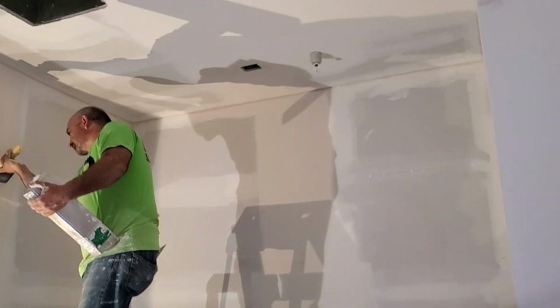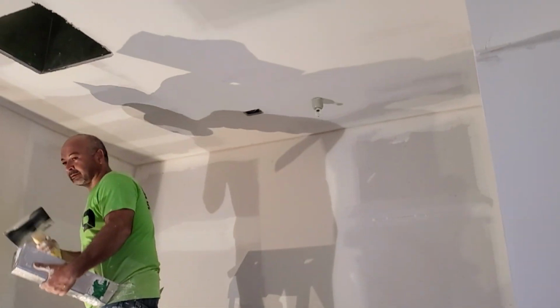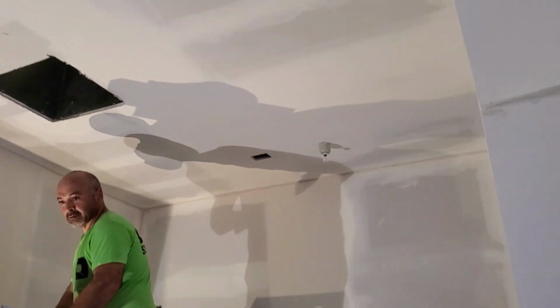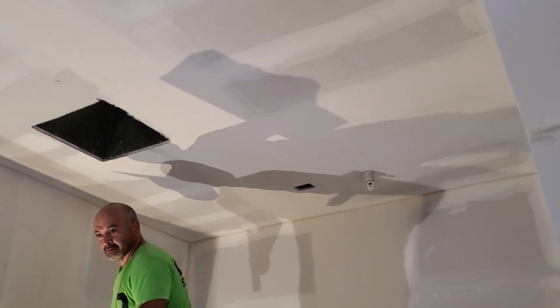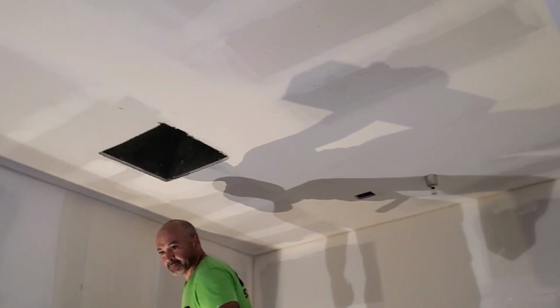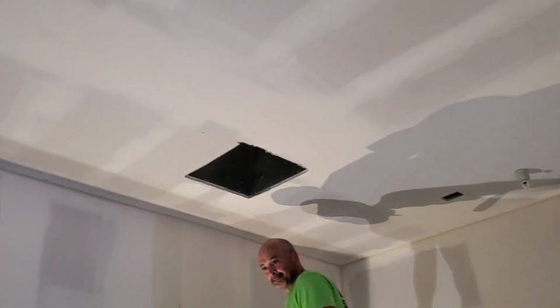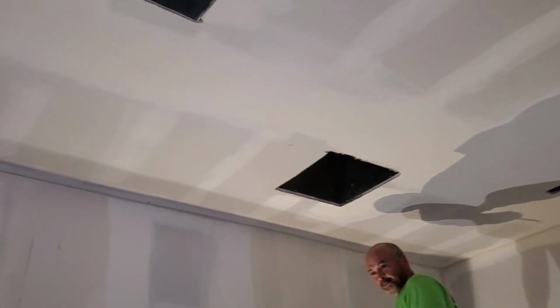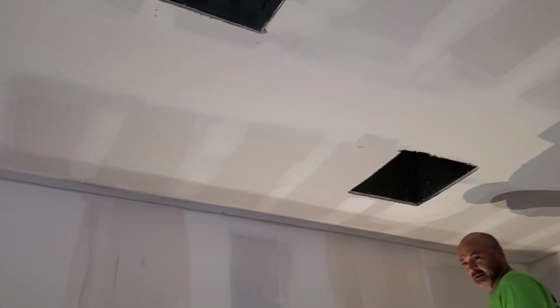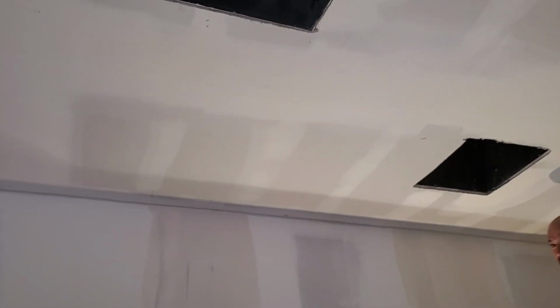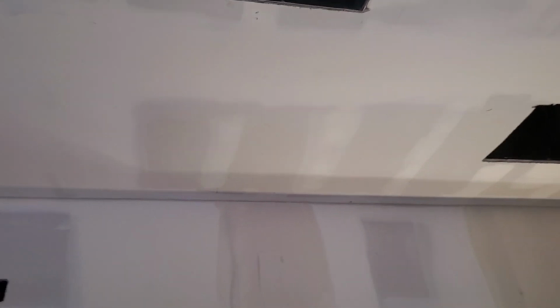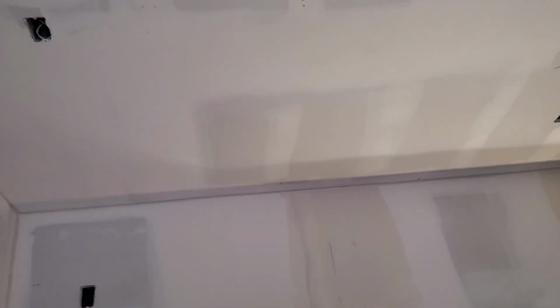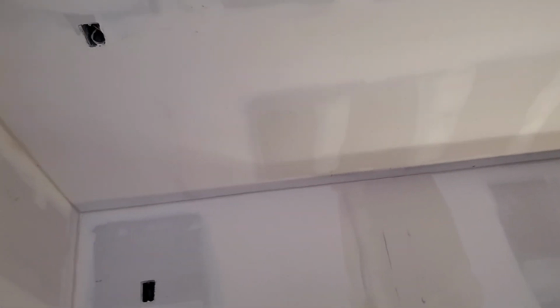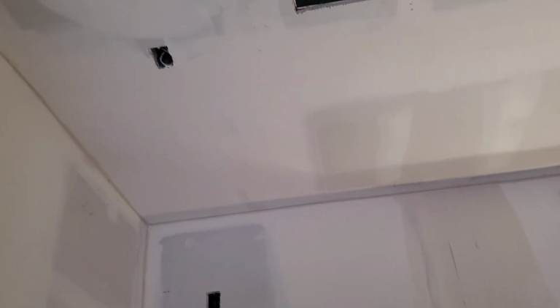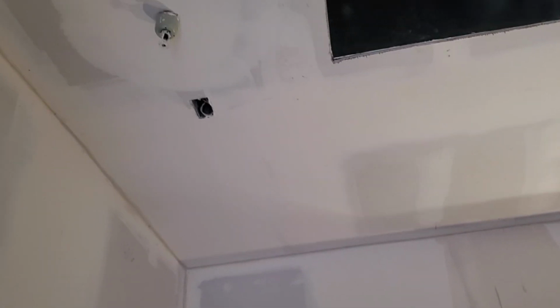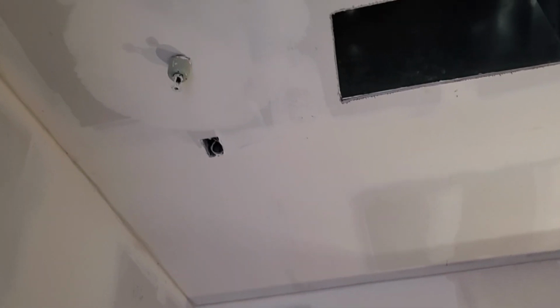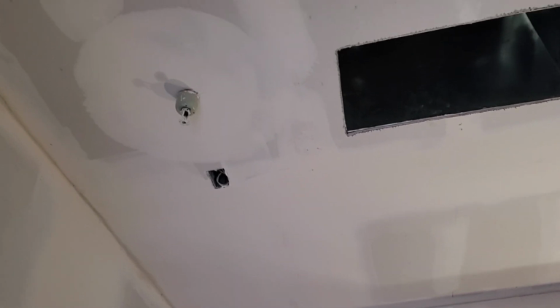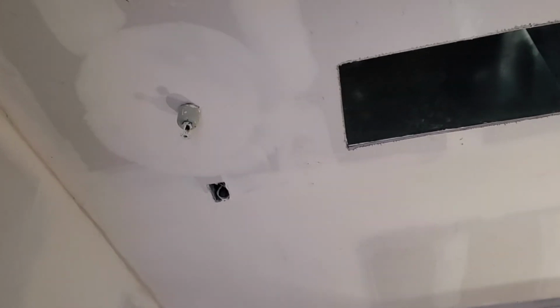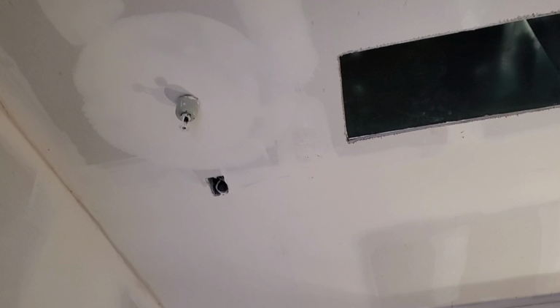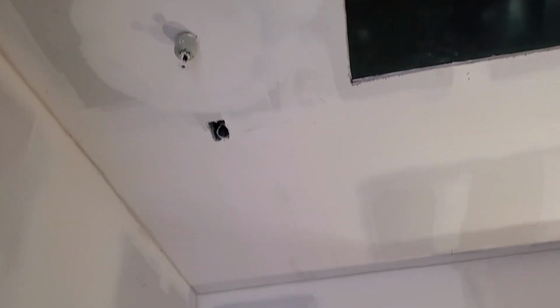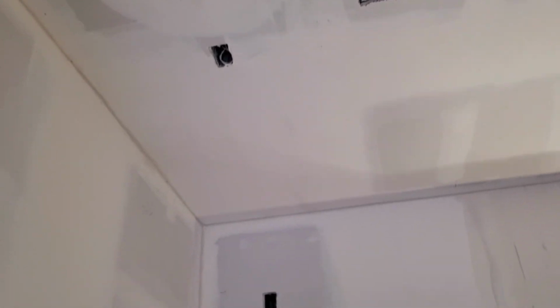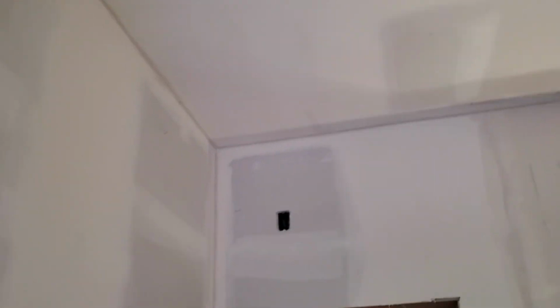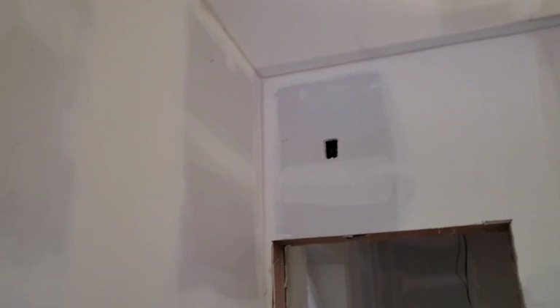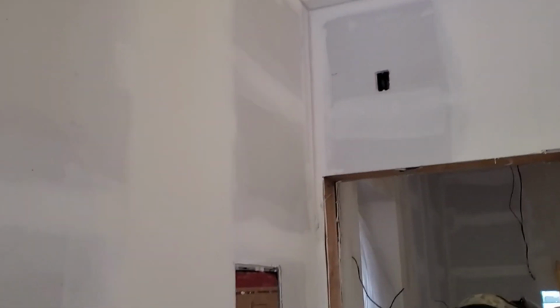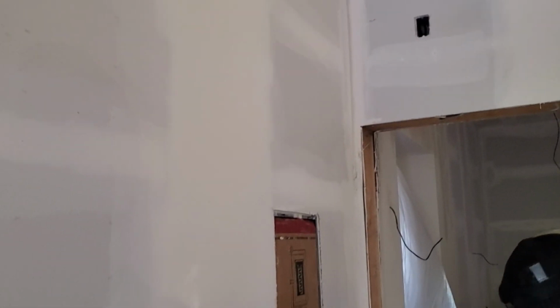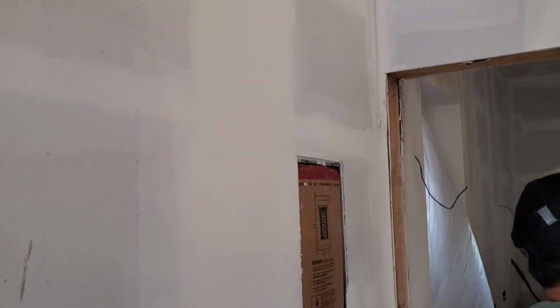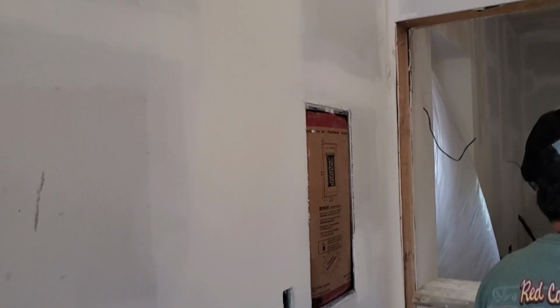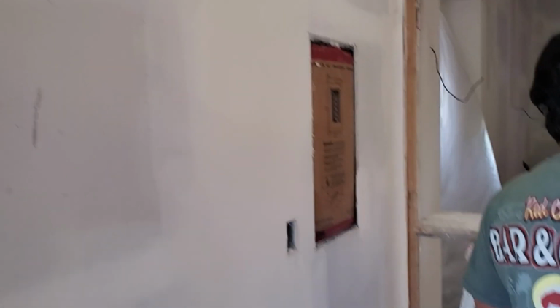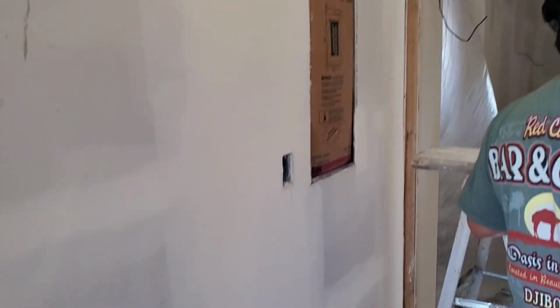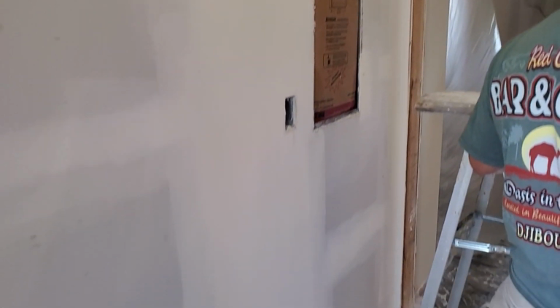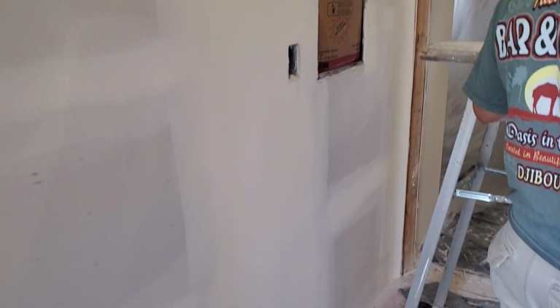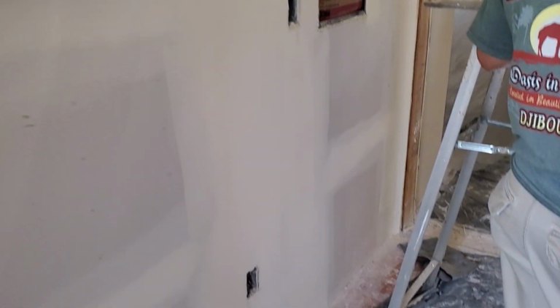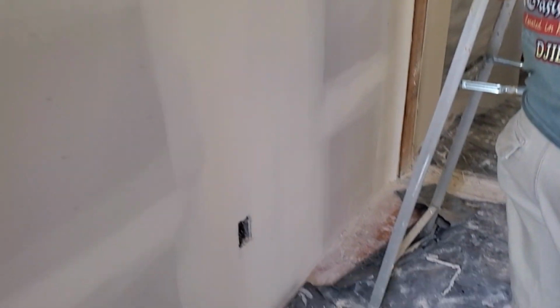Now we're at the drum room. You can see we have air conditioning vents in. We have the lighting area, a CCTV outlet, and we have an electrical panel.